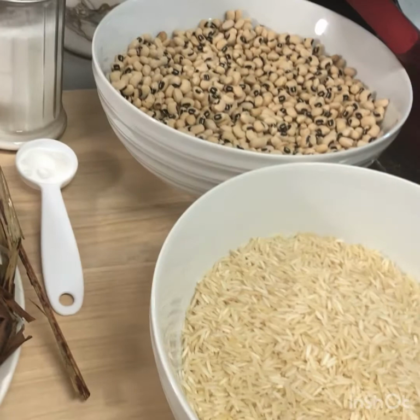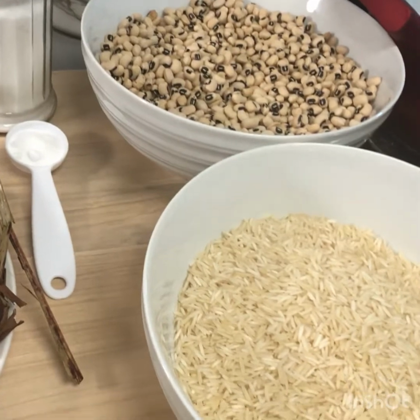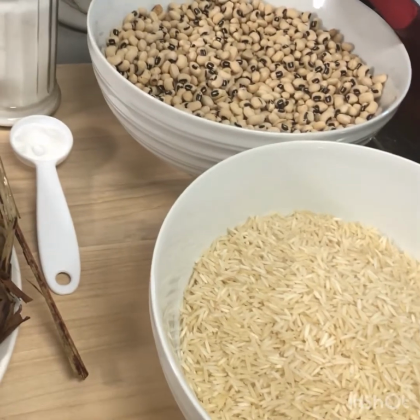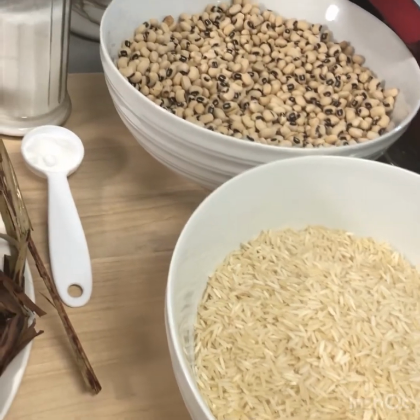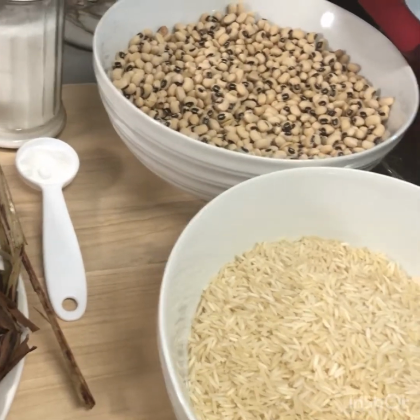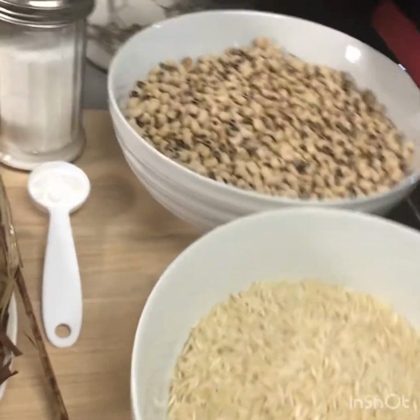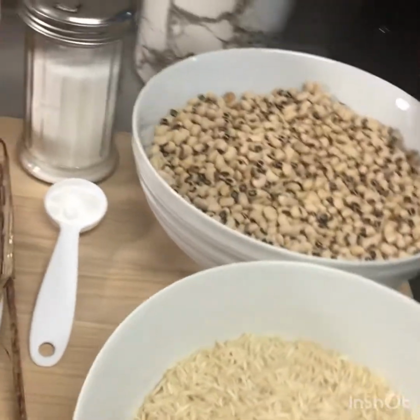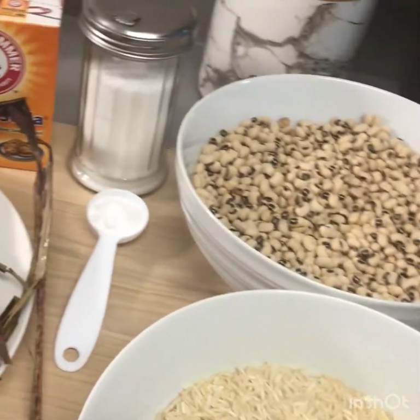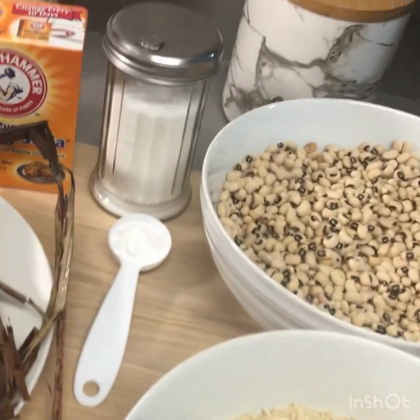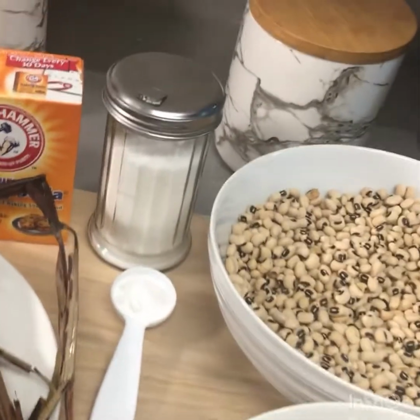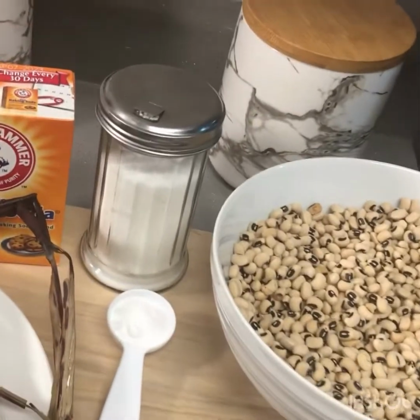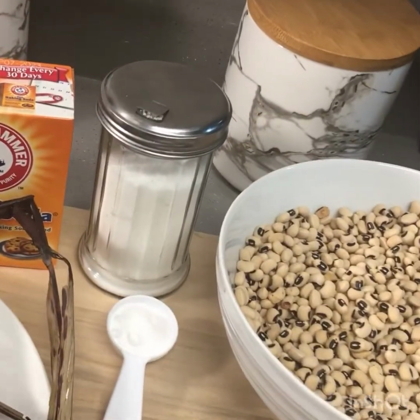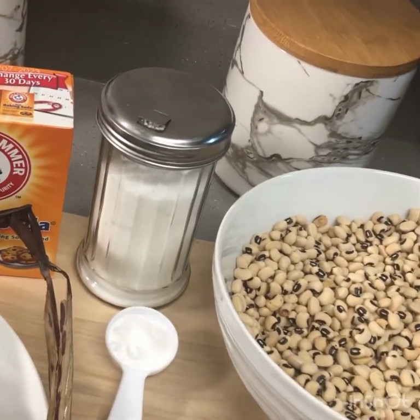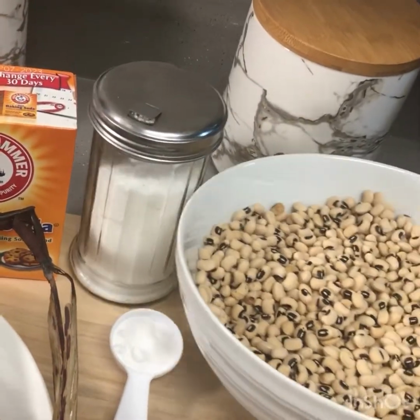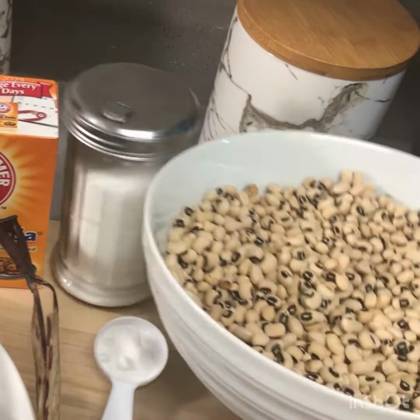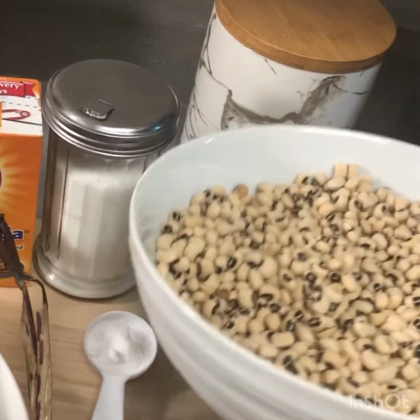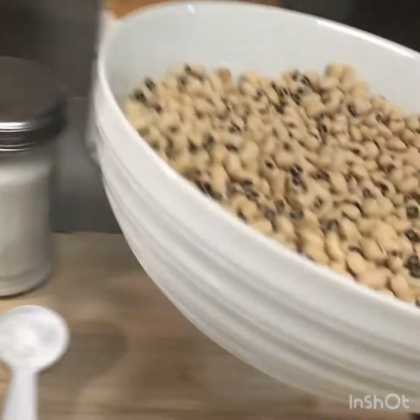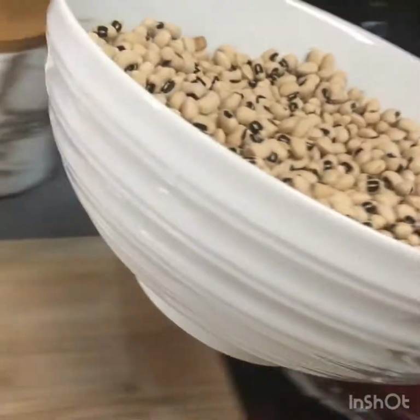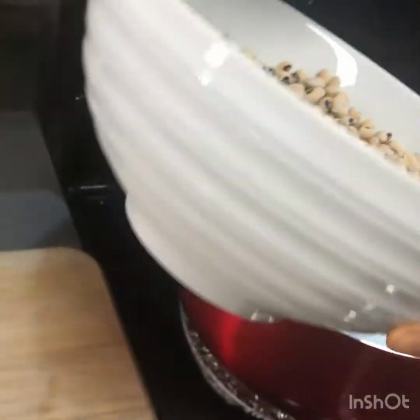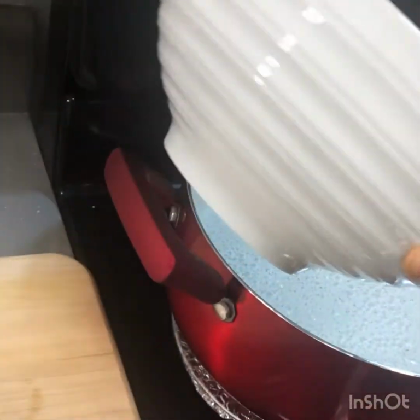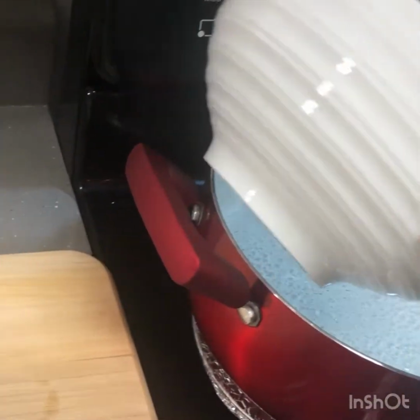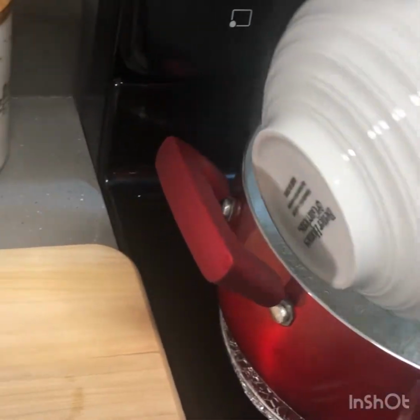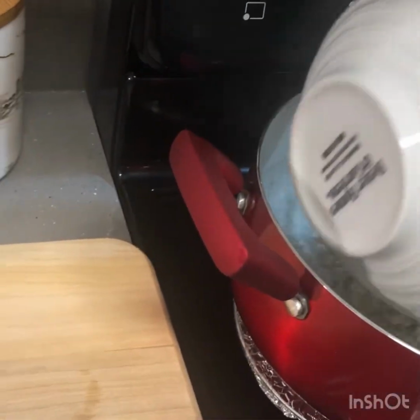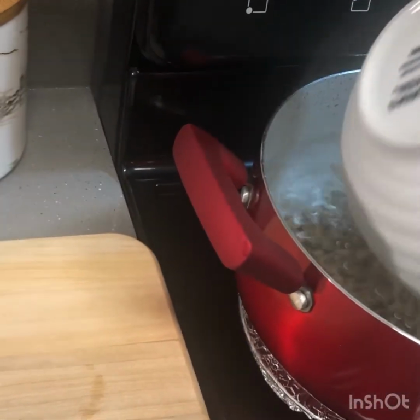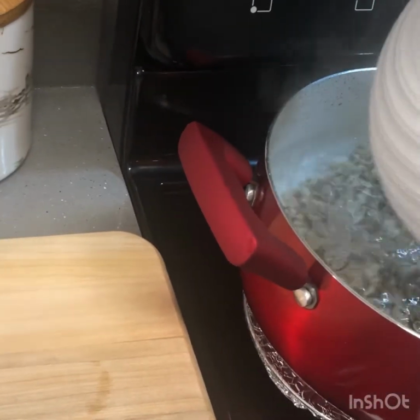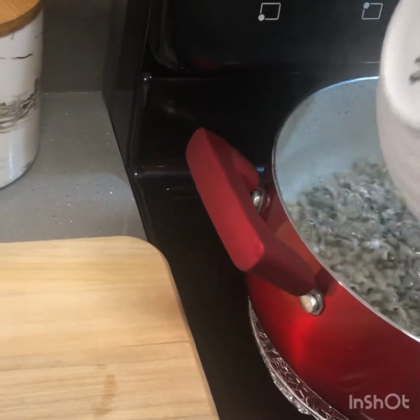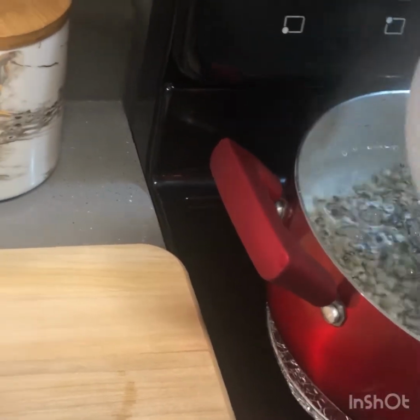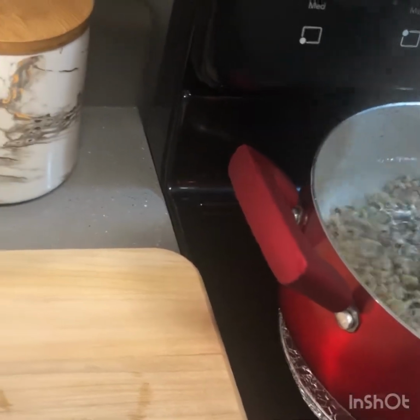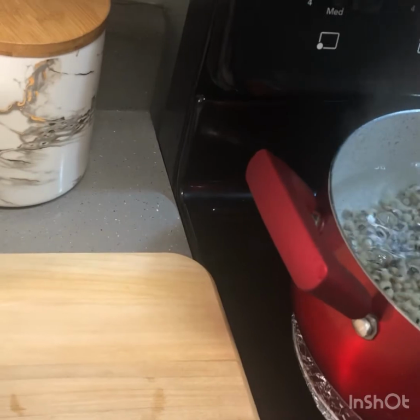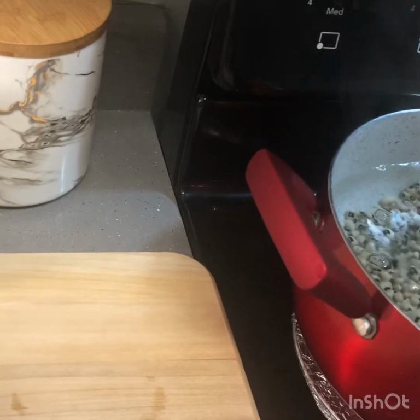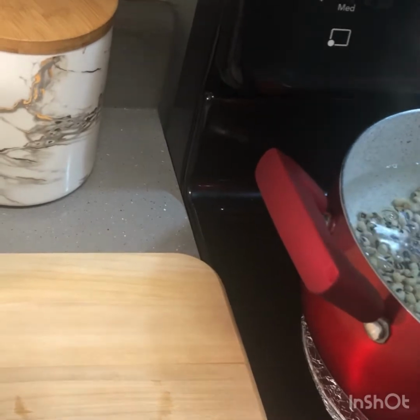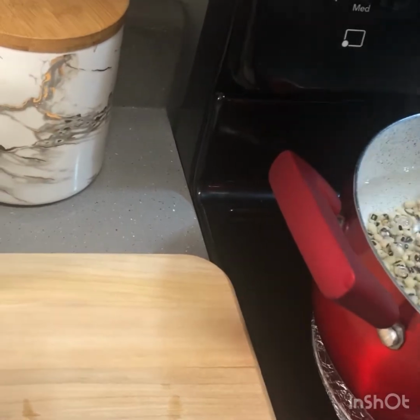So I'm gonna go ahead and add my black-eyed peas into my water.